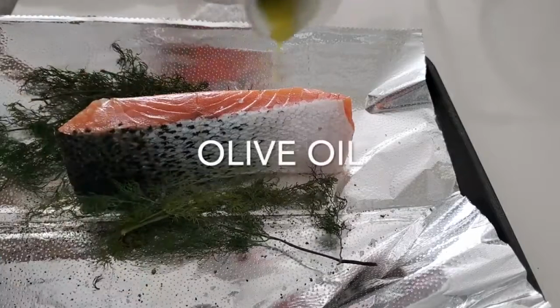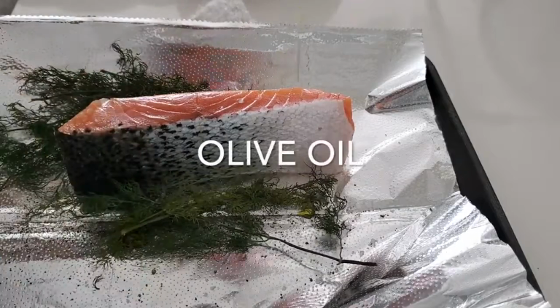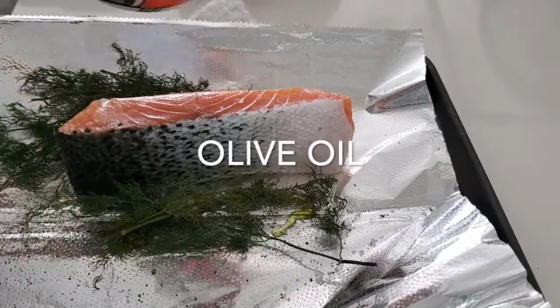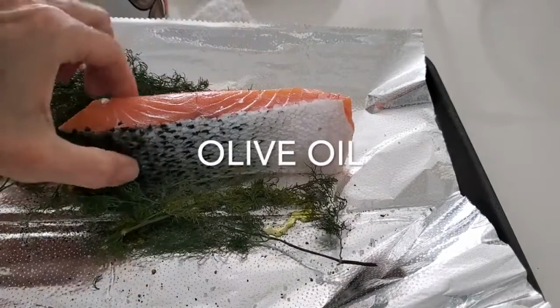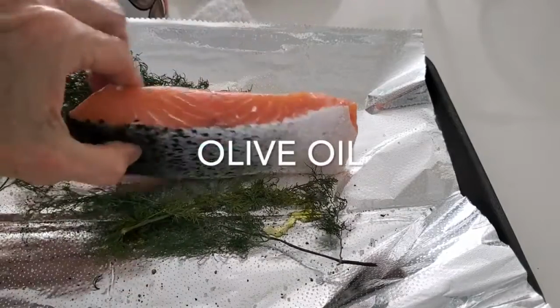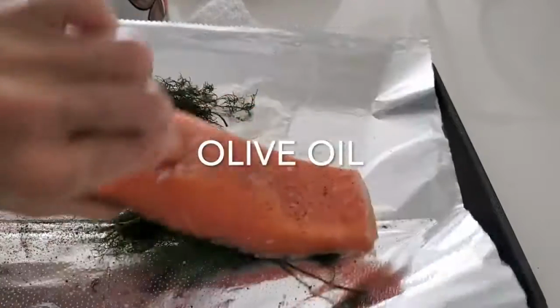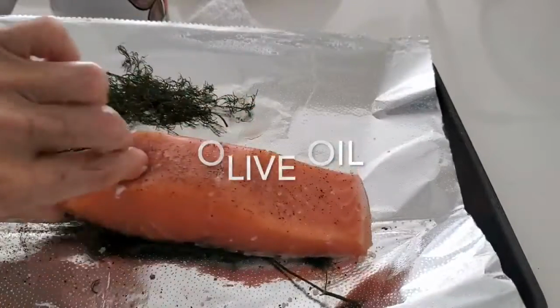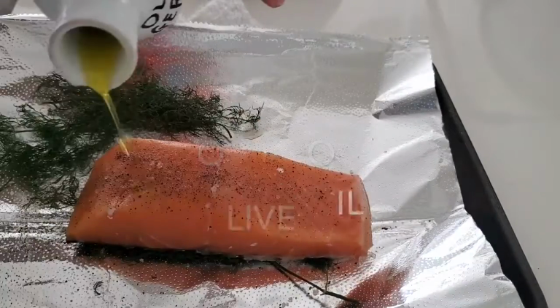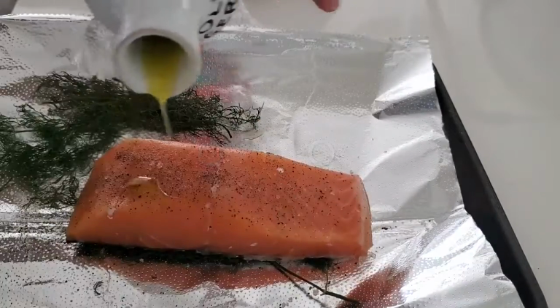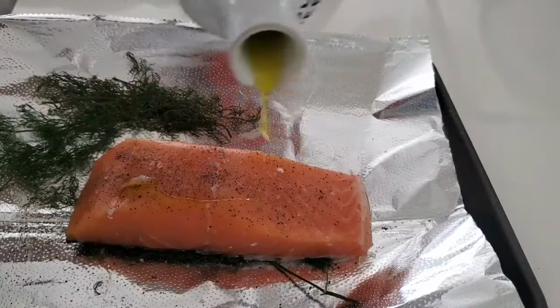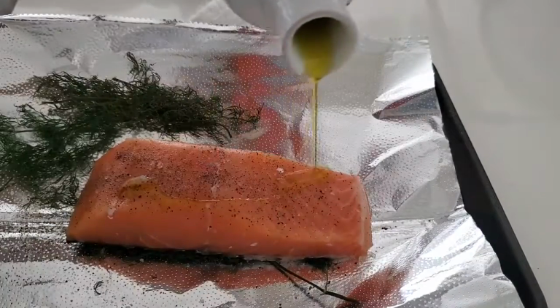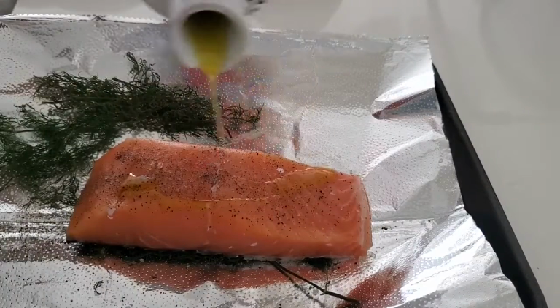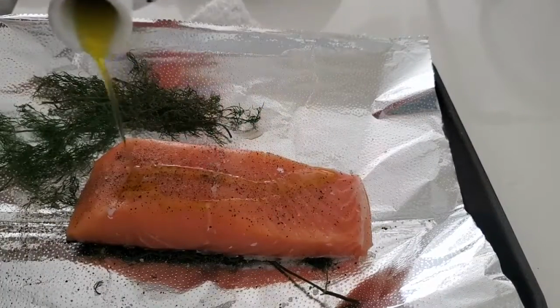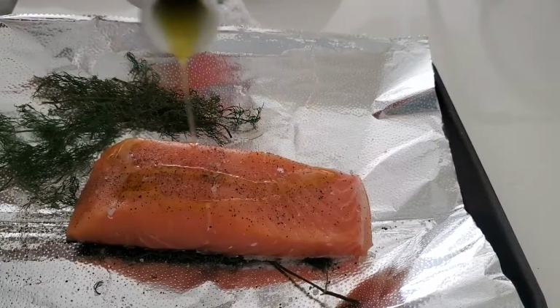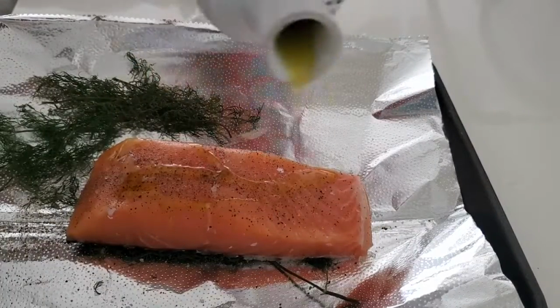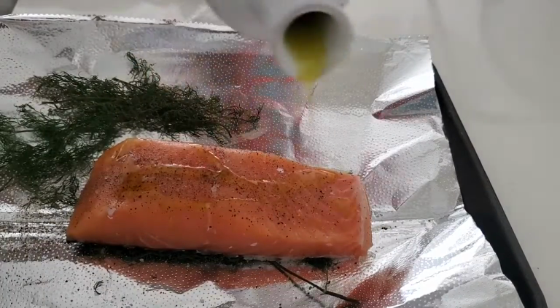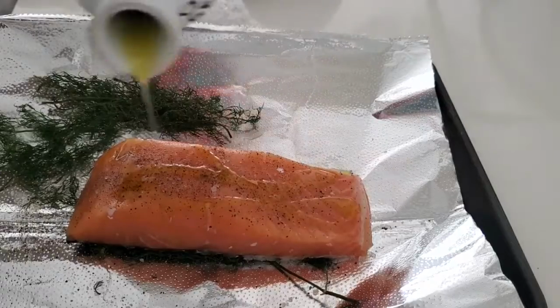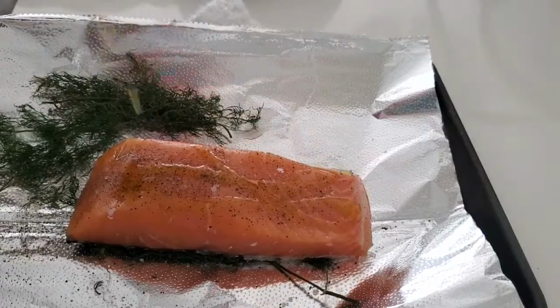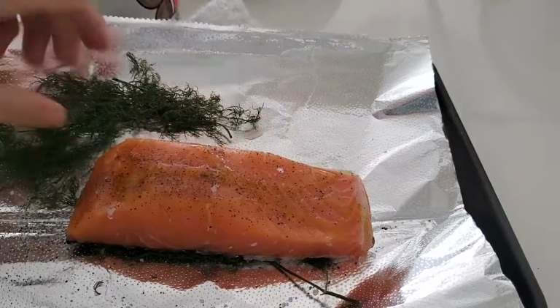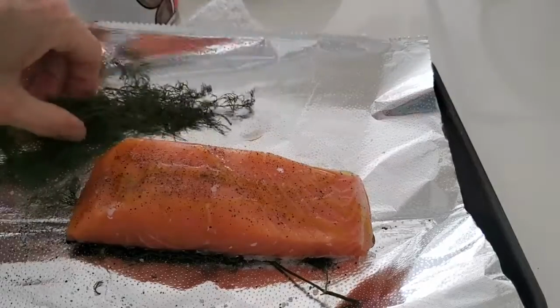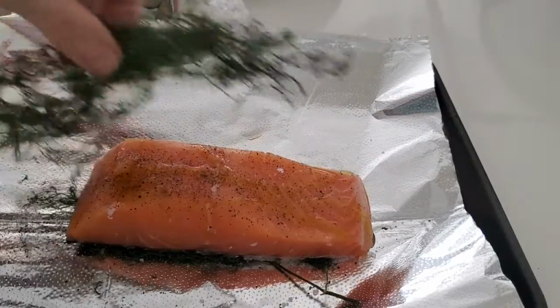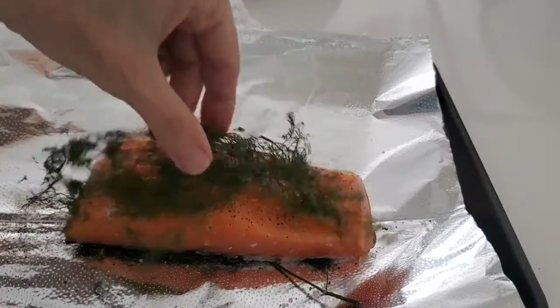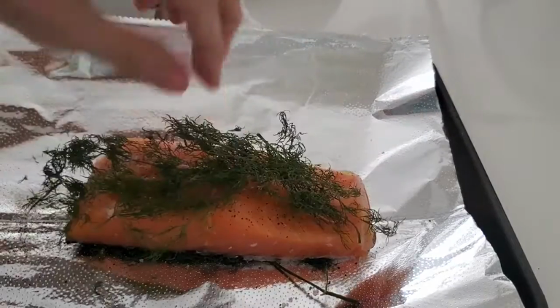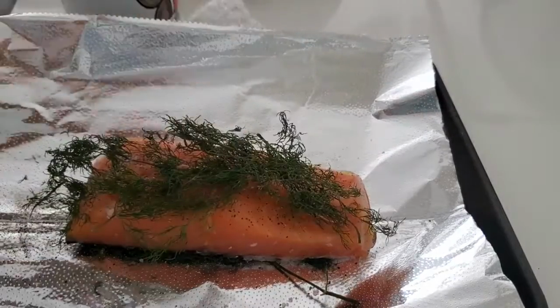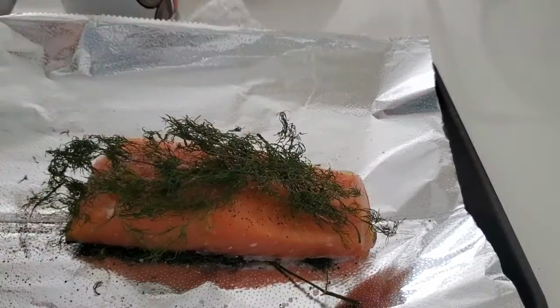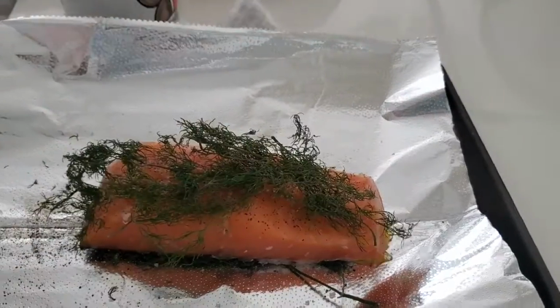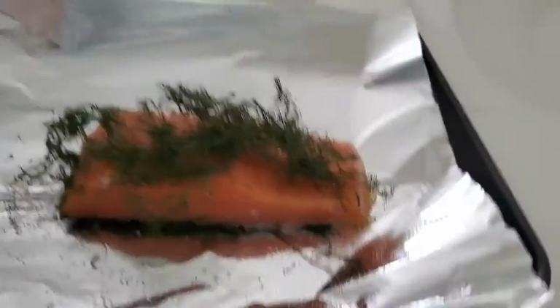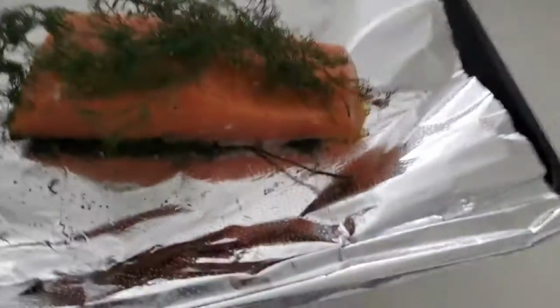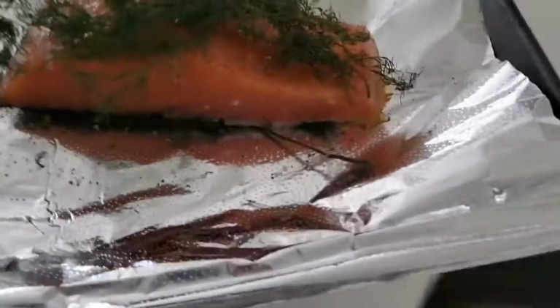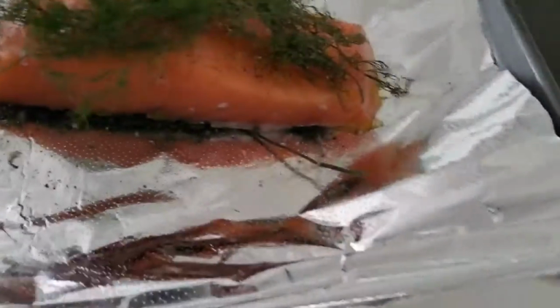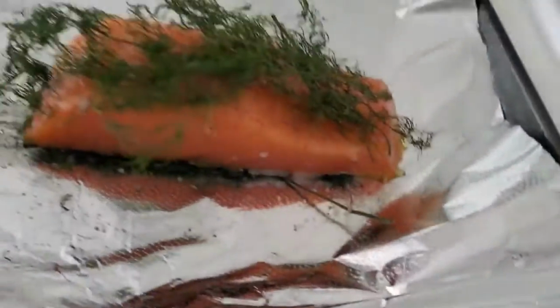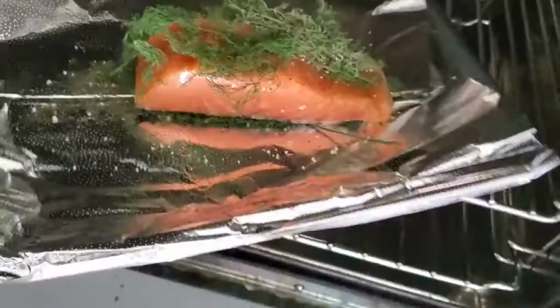Add some dill to the bottom, dill to the top and you're done! This is it — as simple as oil, salt, pepper and dill.